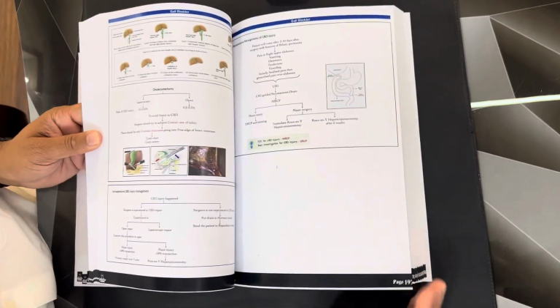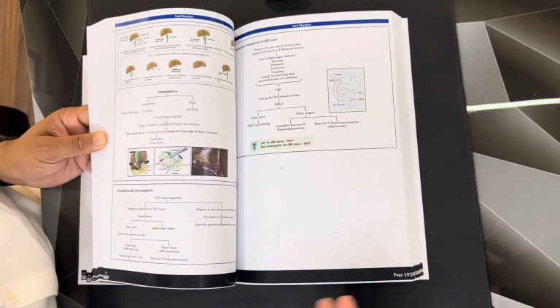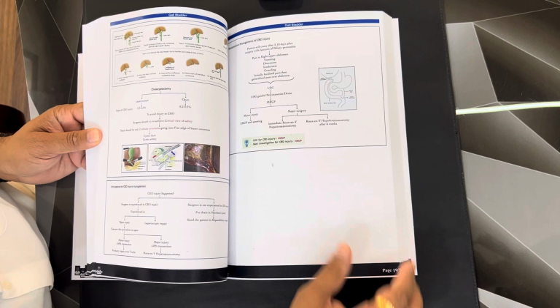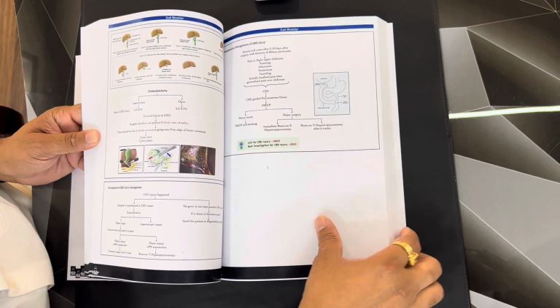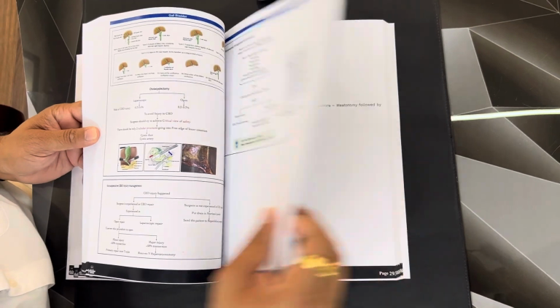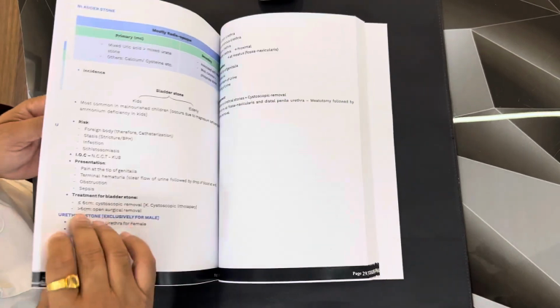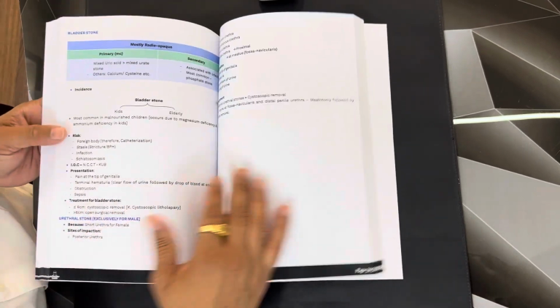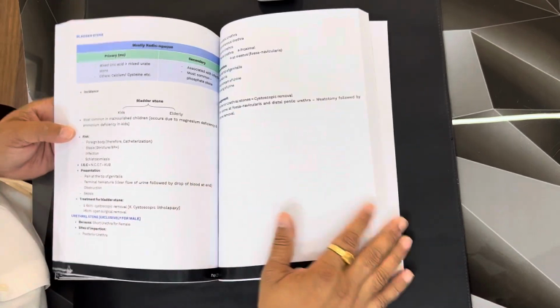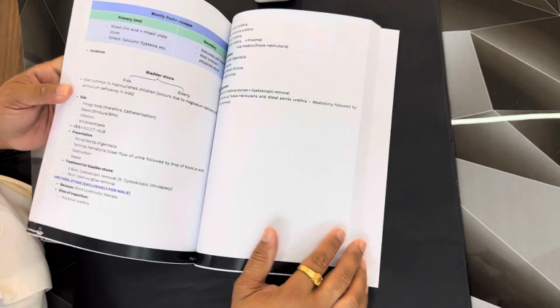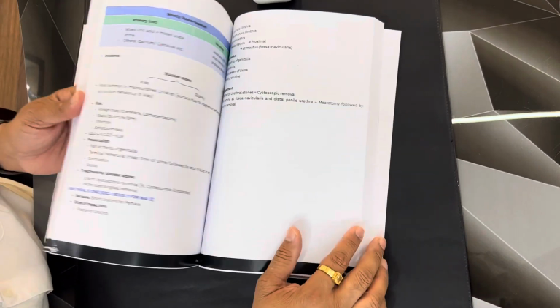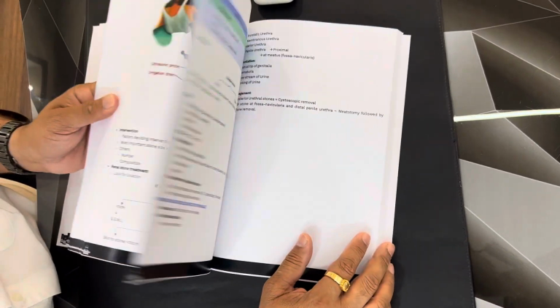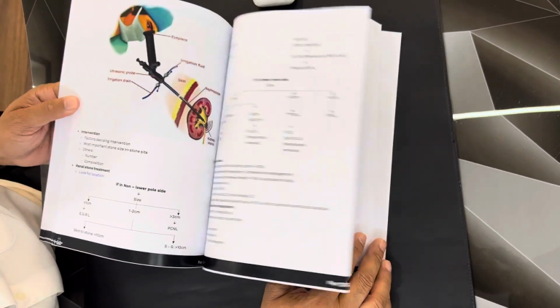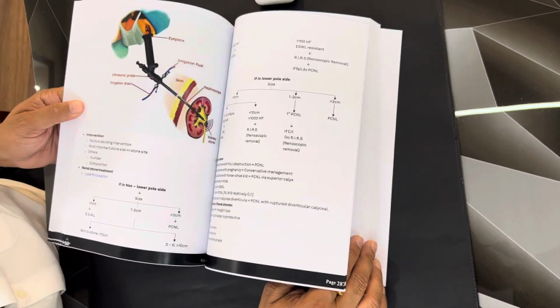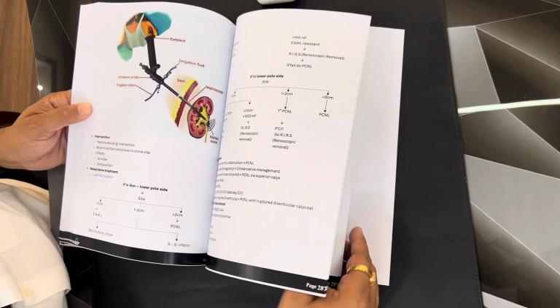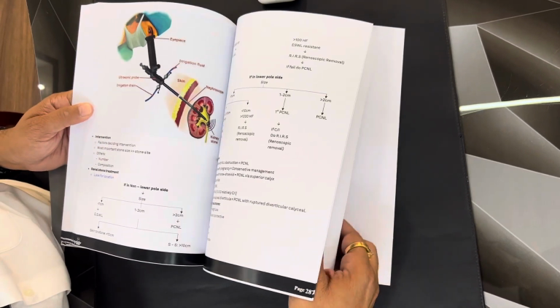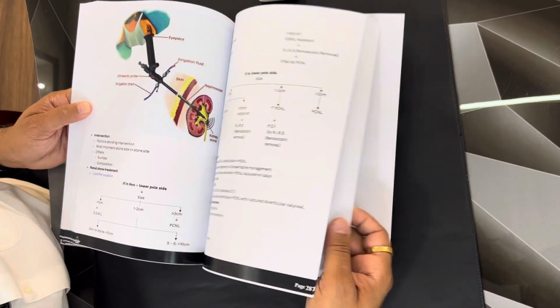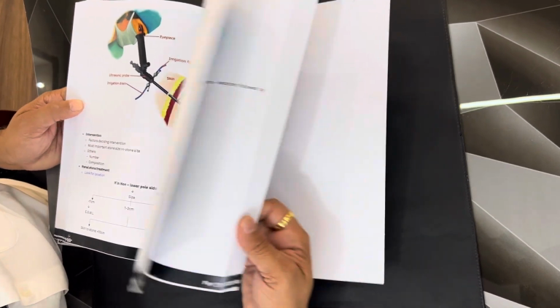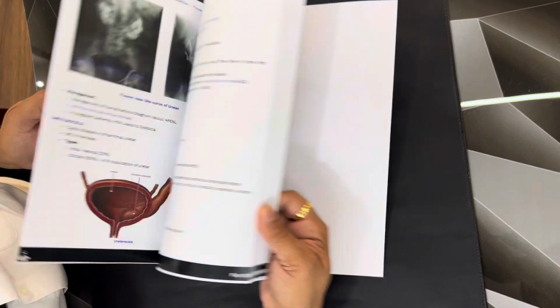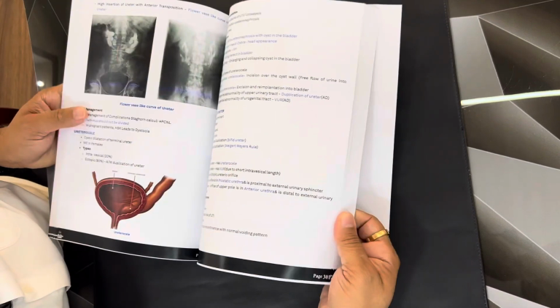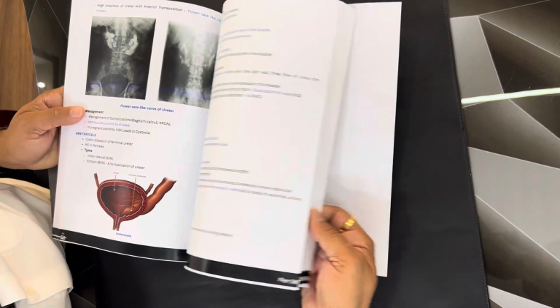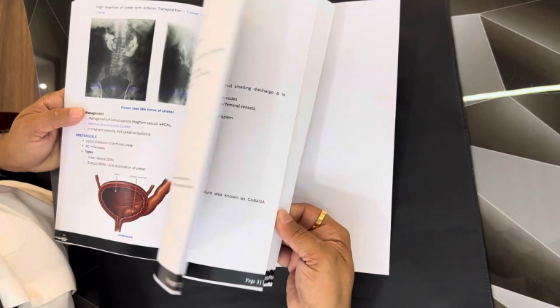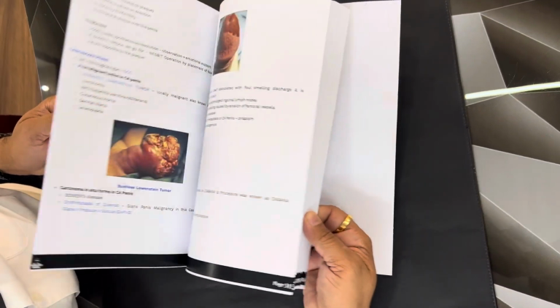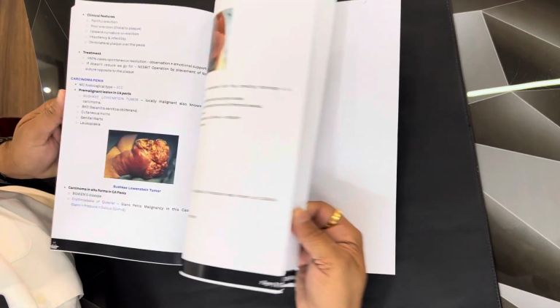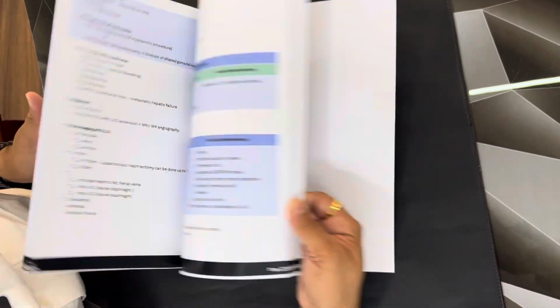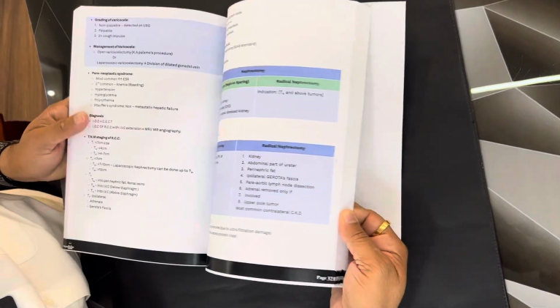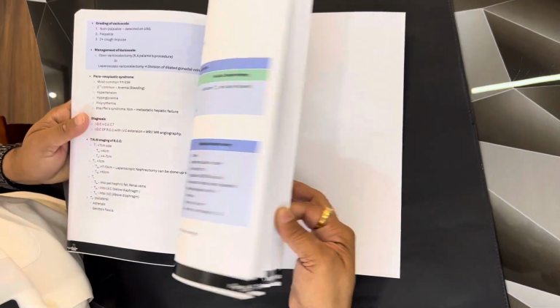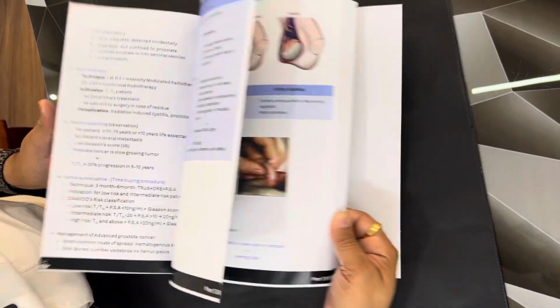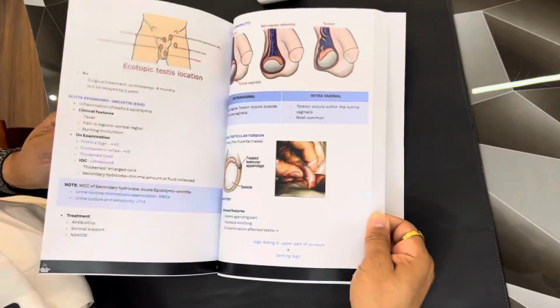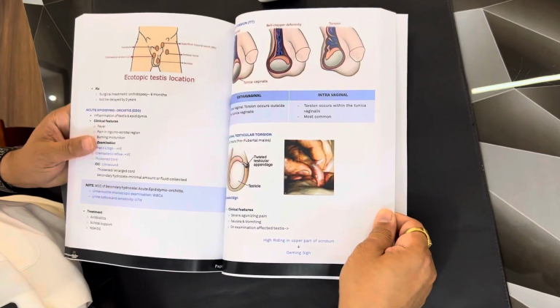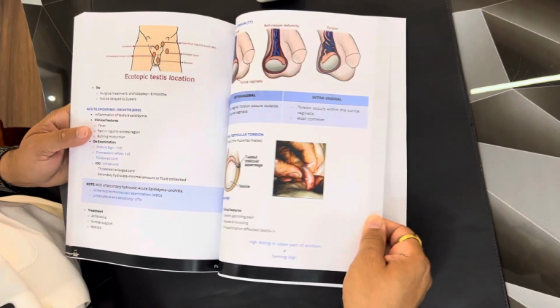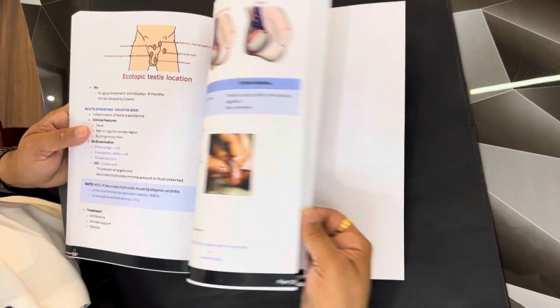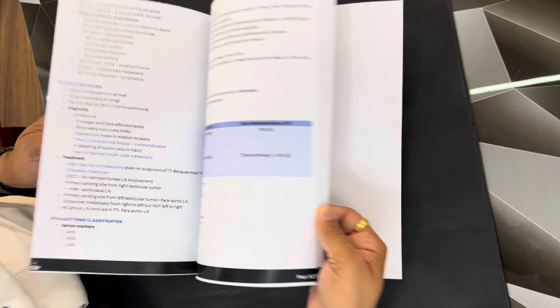The soft version of this book is already there on the app Surgery Dada. Right now it is there in the Play Store, but very soon it will be available on iOS — it is there but still under the process of development.